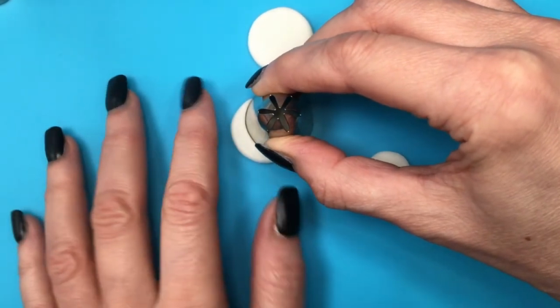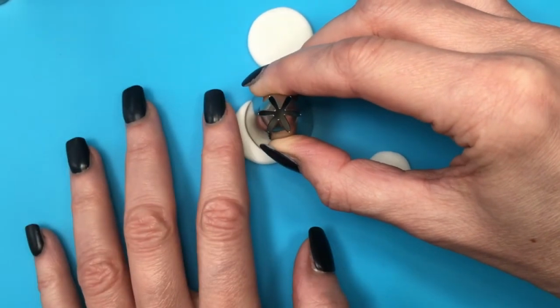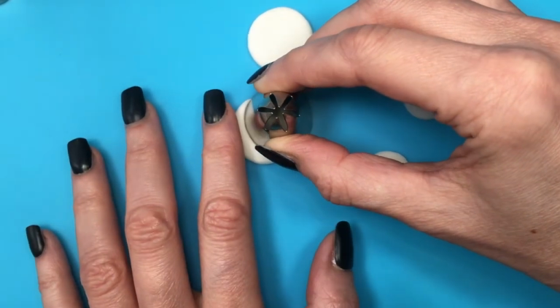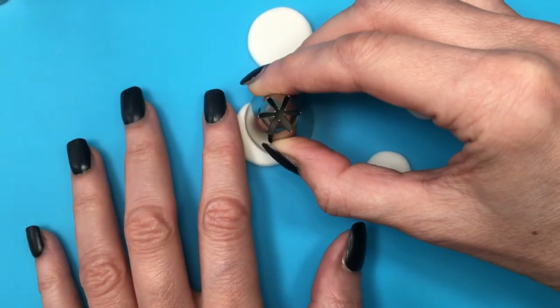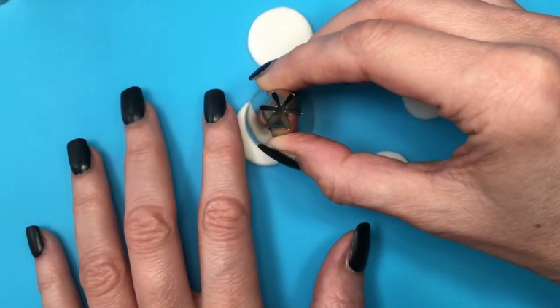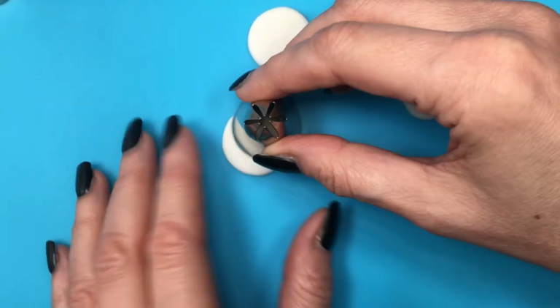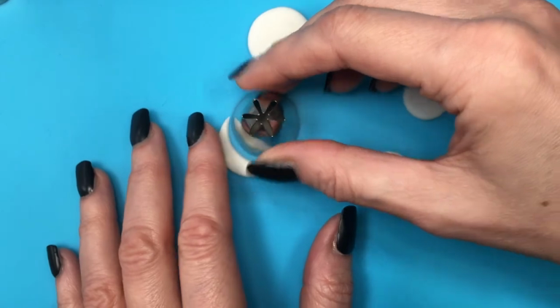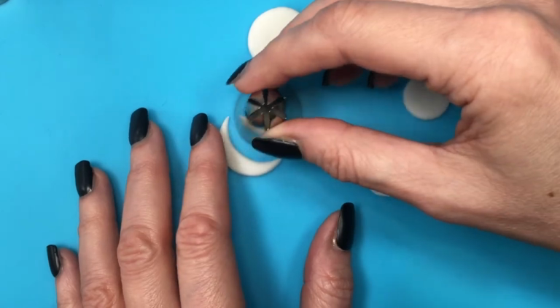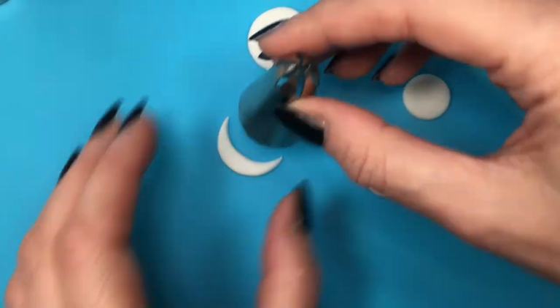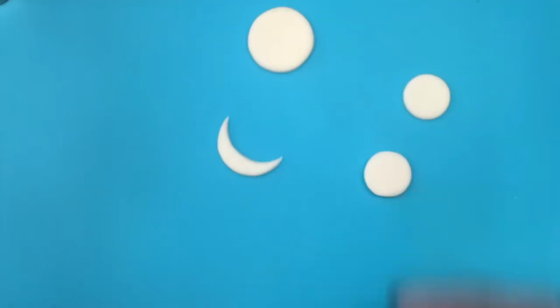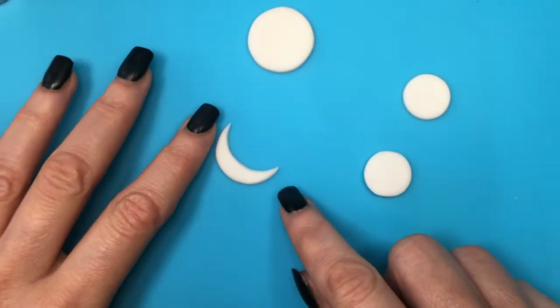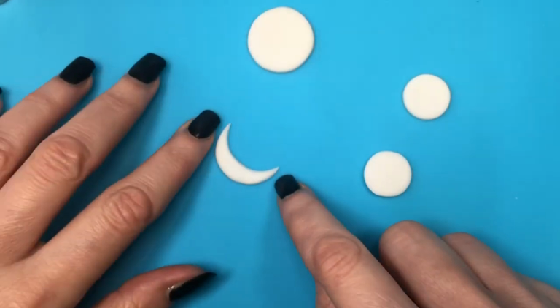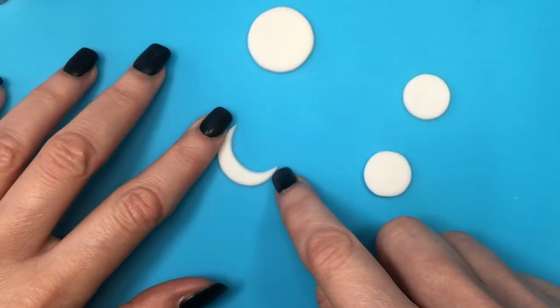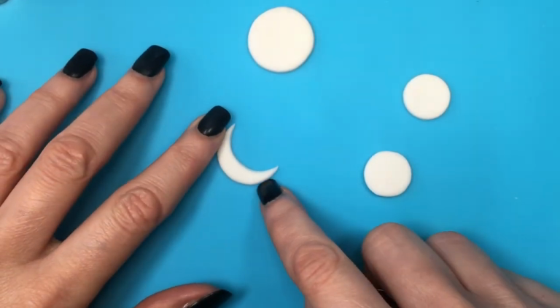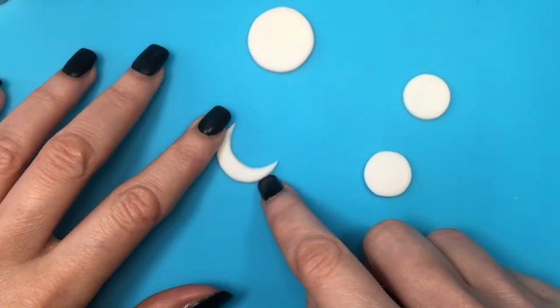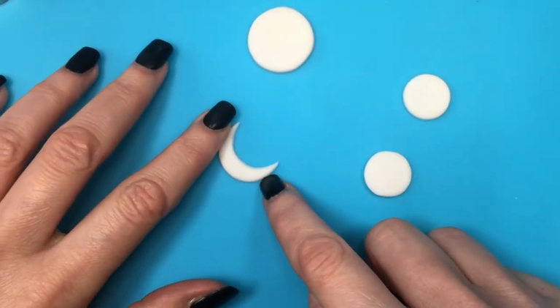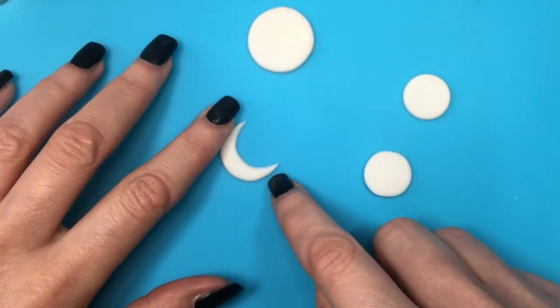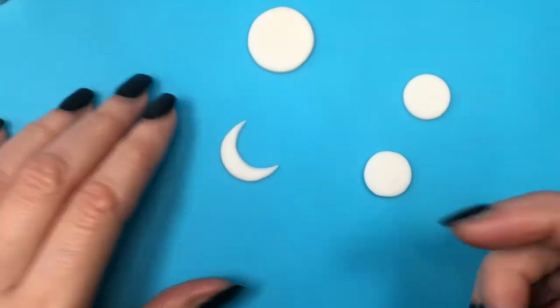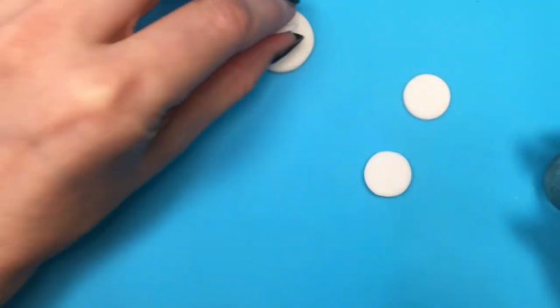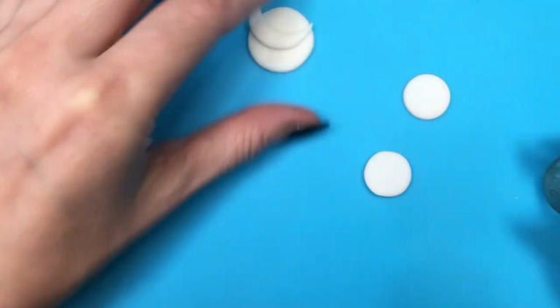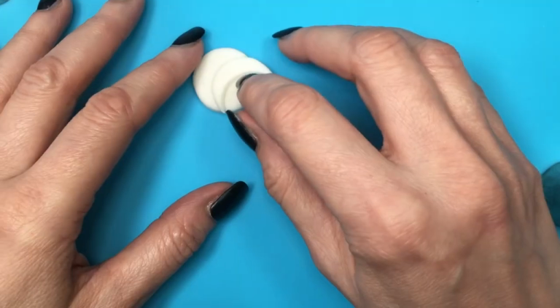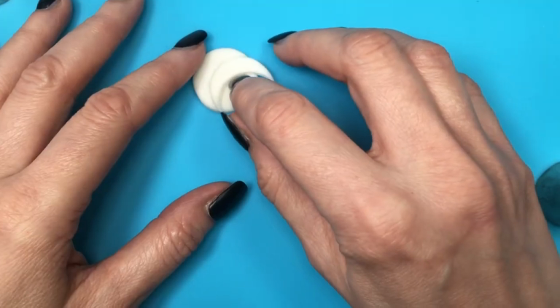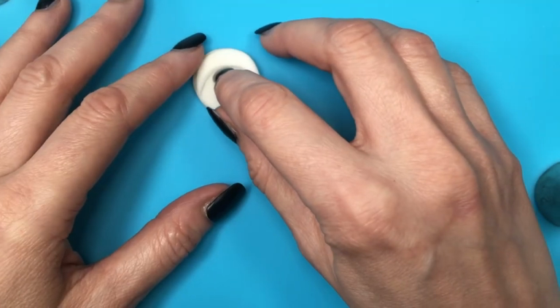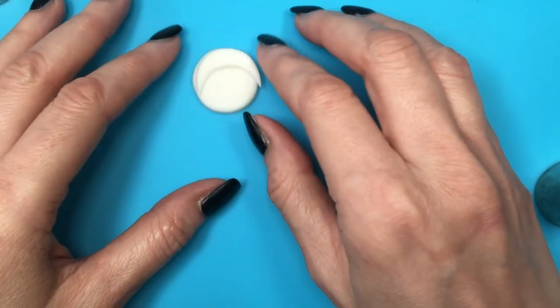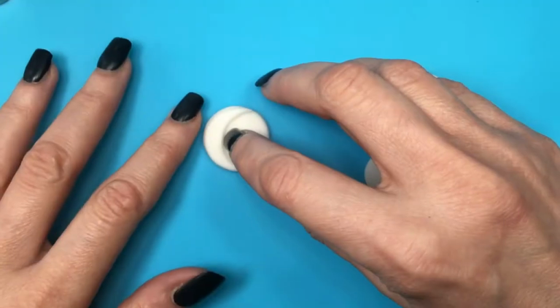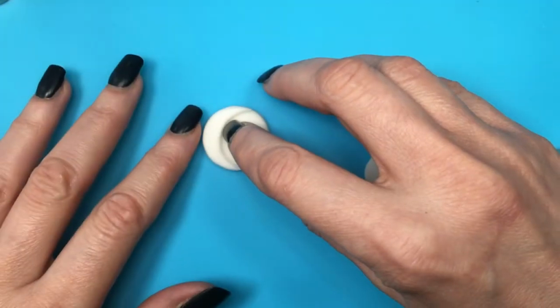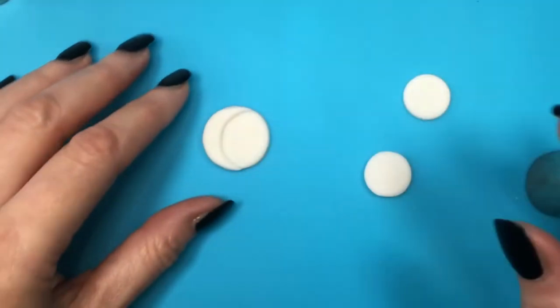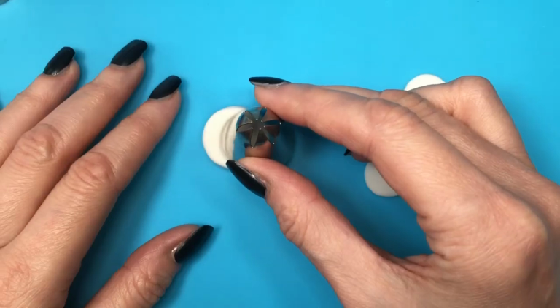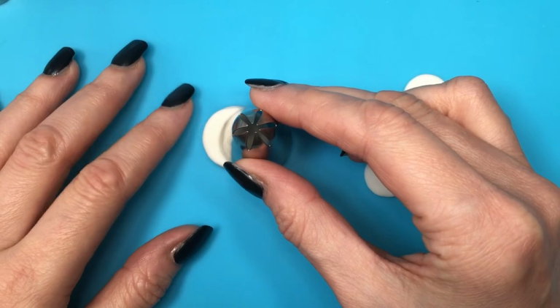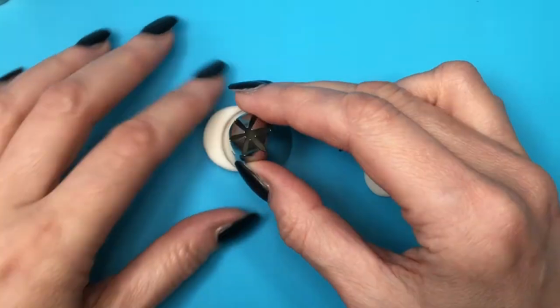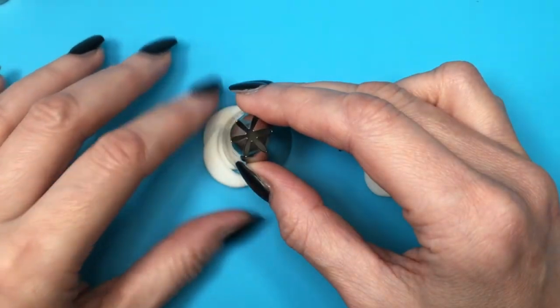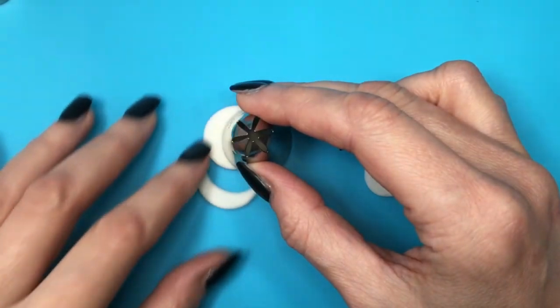I'm using the same piping tip to cut the crescent shape — cutting it twice. Because my clay hardens with air, I'm just going to be arranging the two moons as I want them to dry. If you're working with polymer clay, you don't have to worry about that.